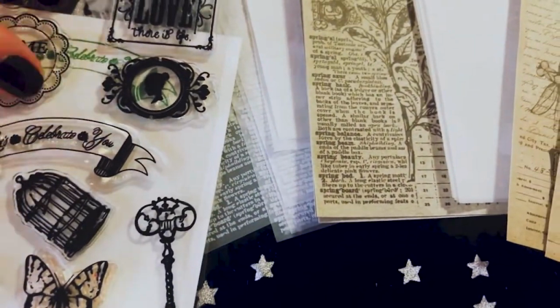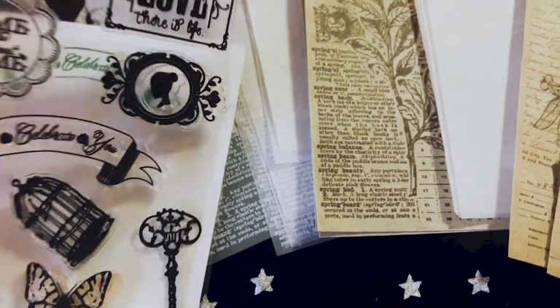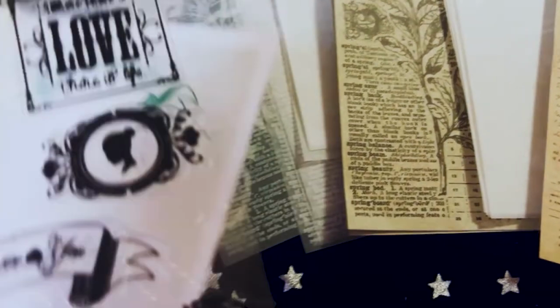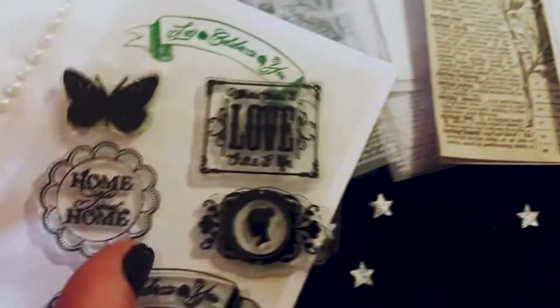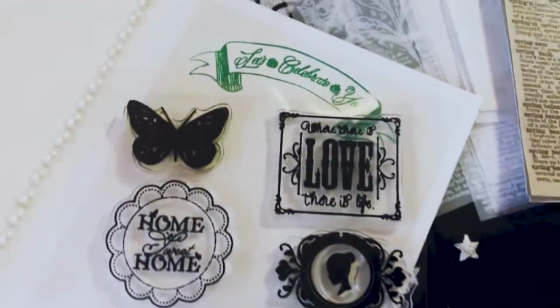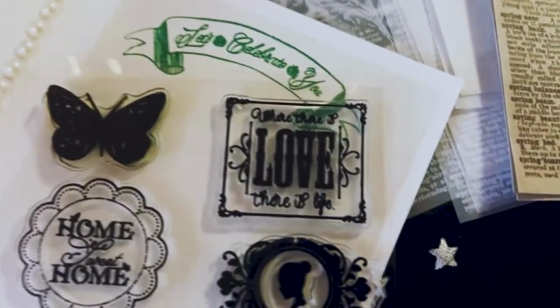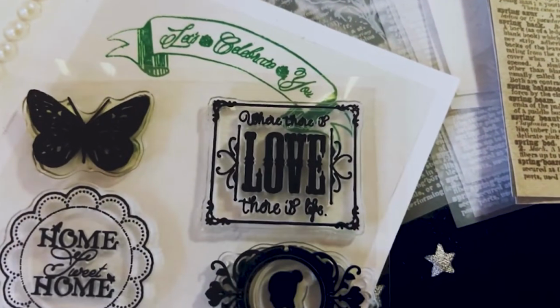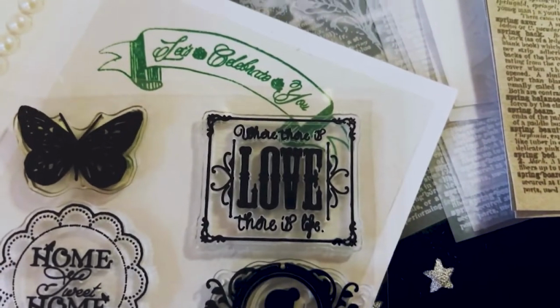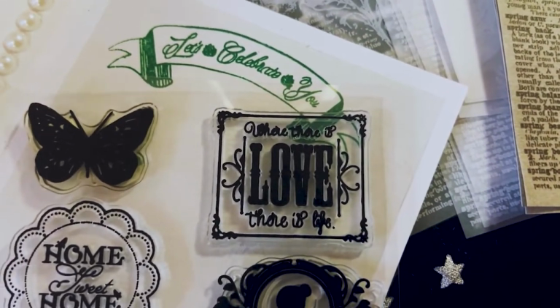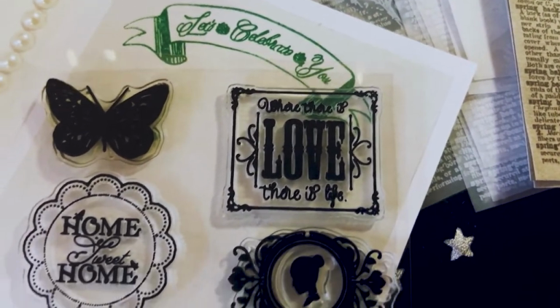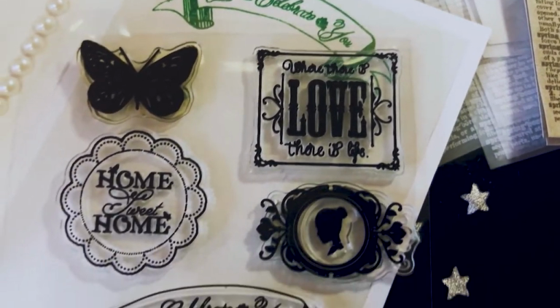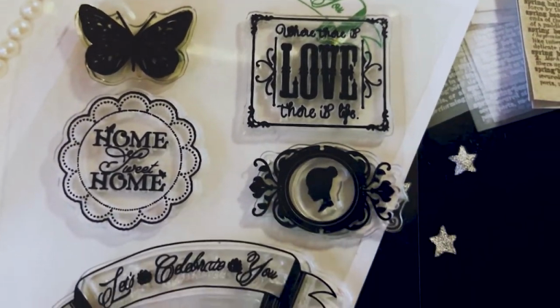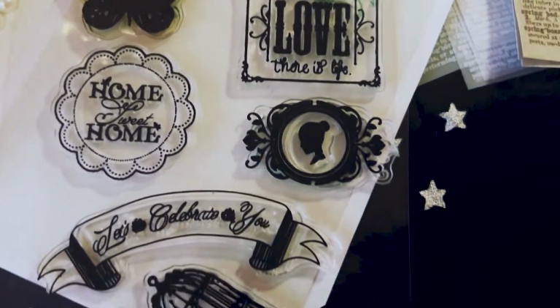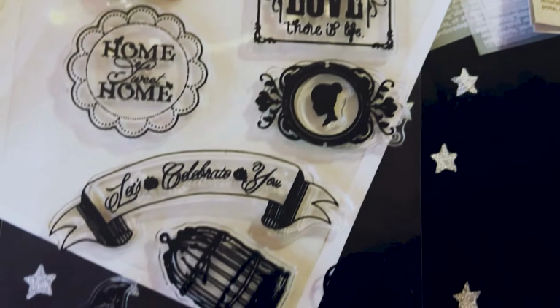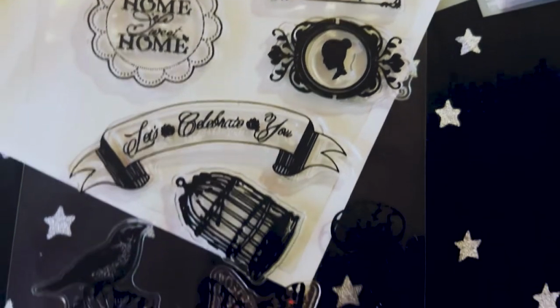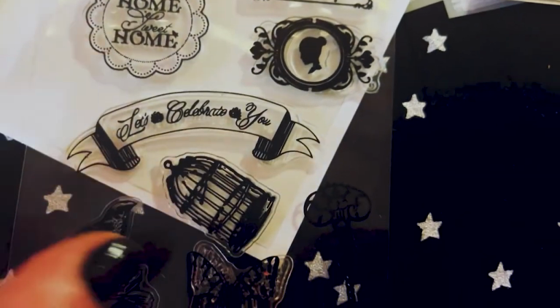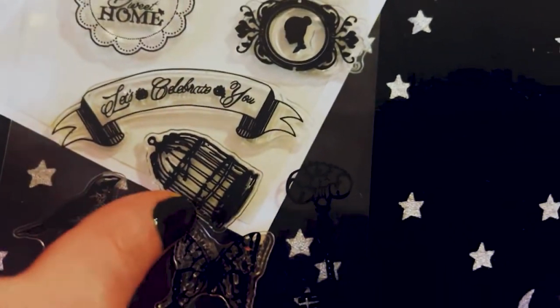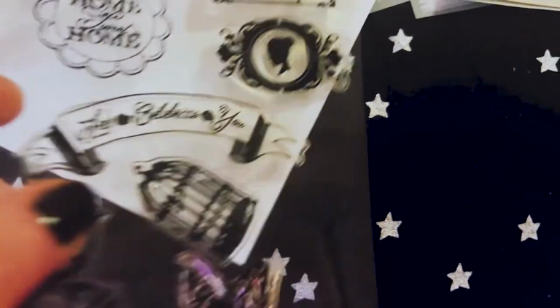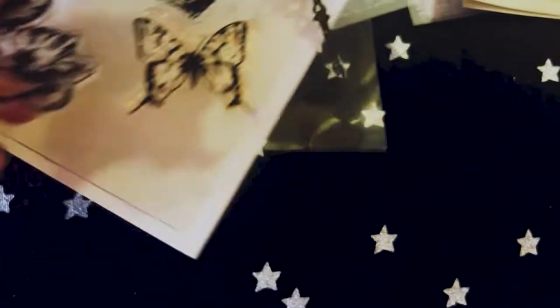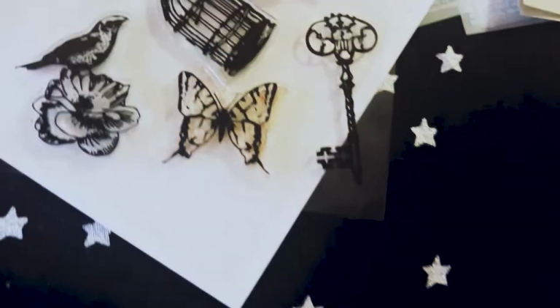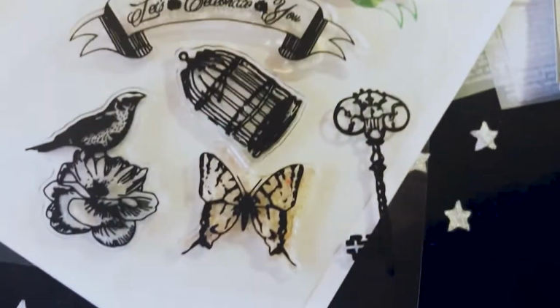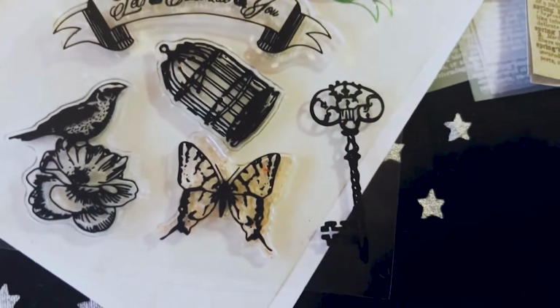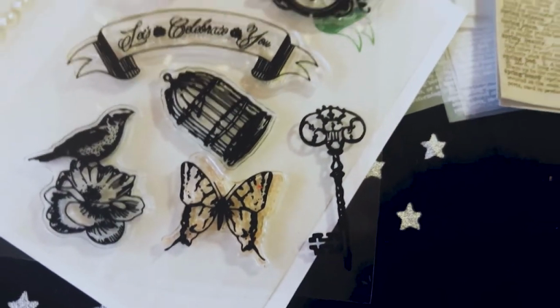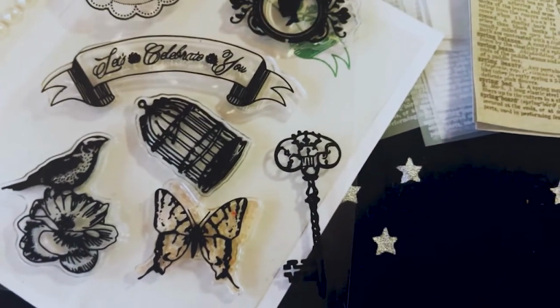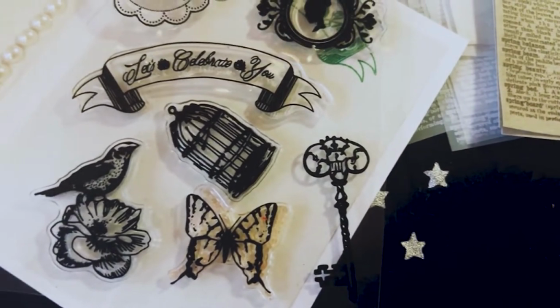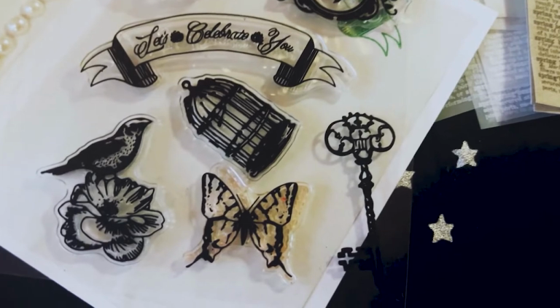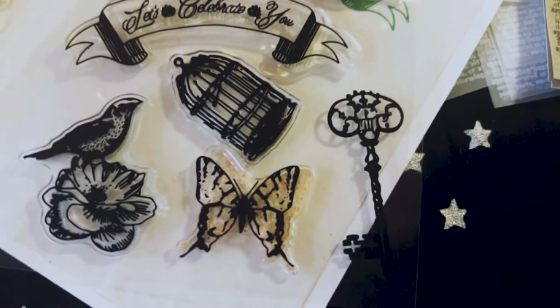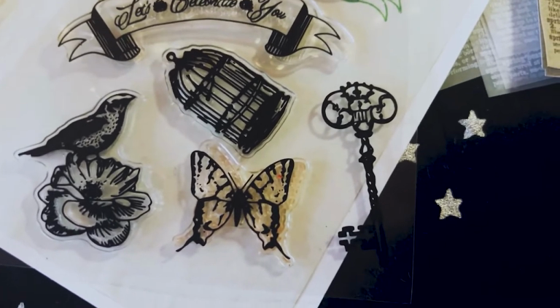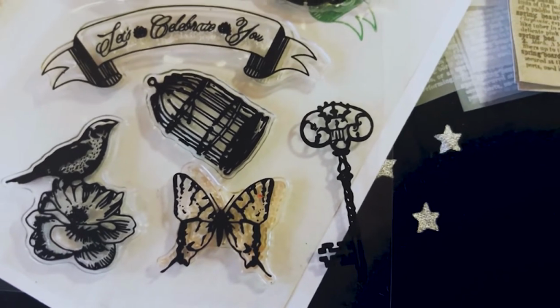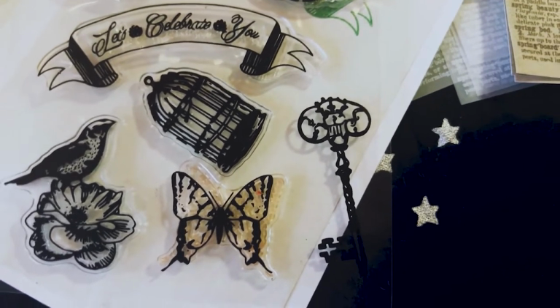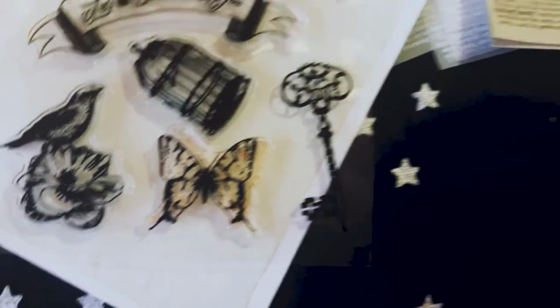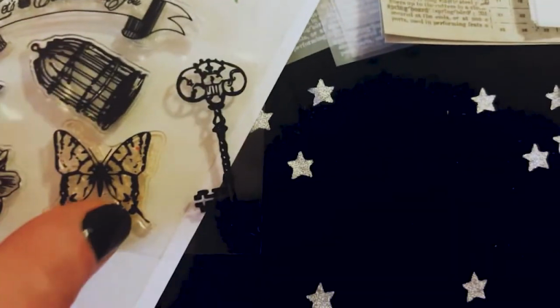Let me give you a little close-up of the stamps. The butterfly home. The birdcage. The beautiful key. The birdie. And the butterfly.